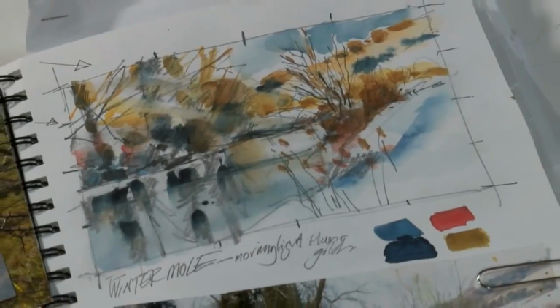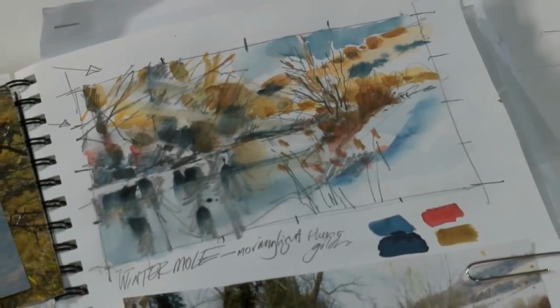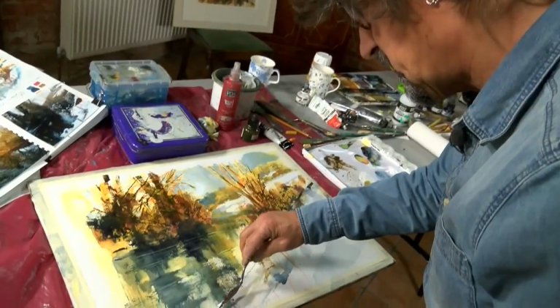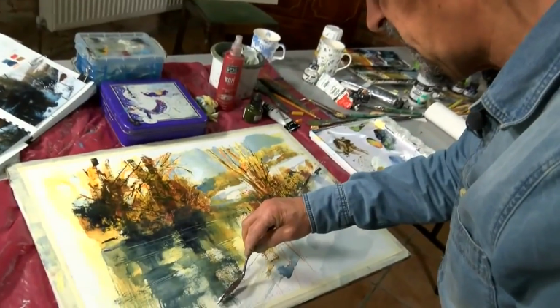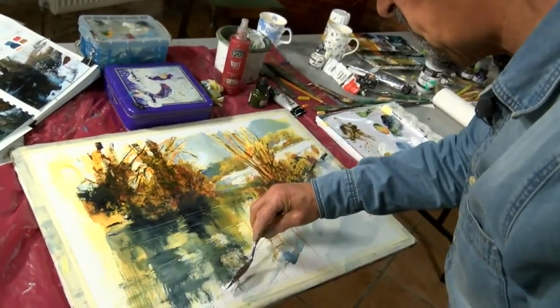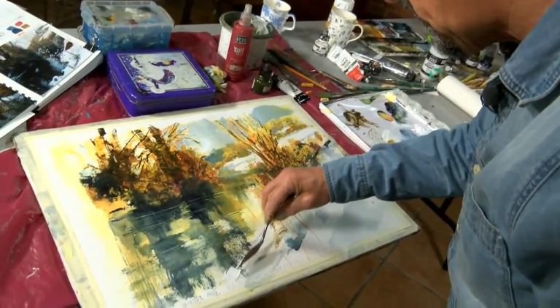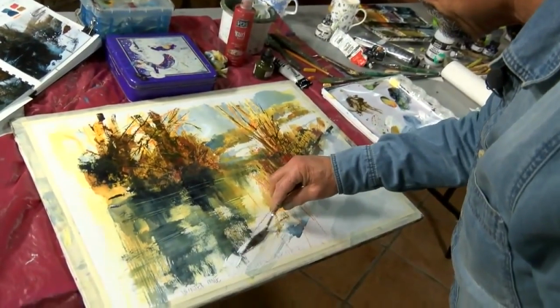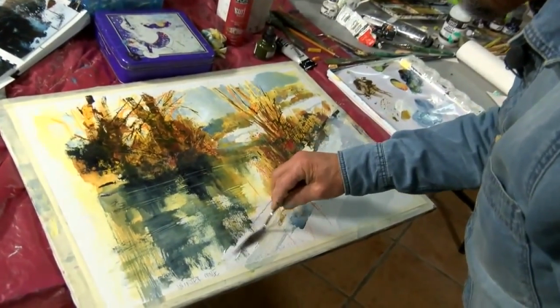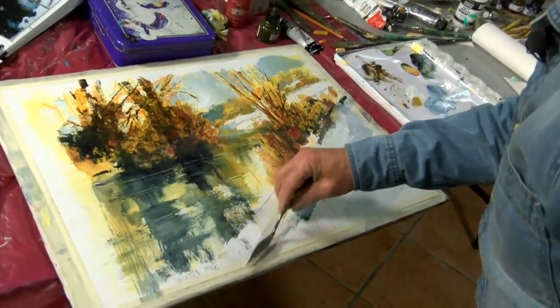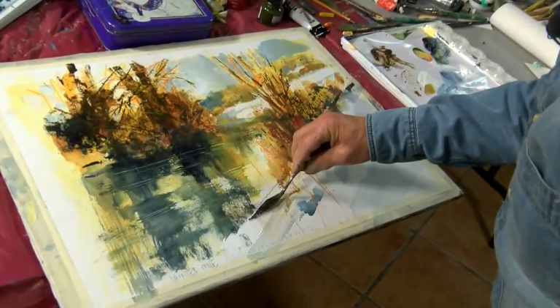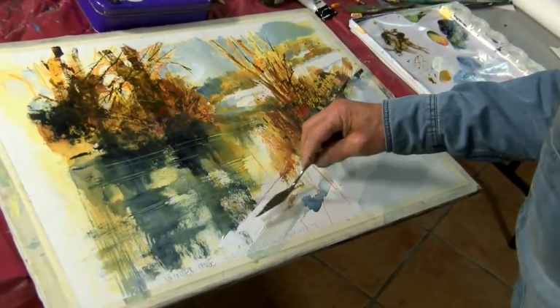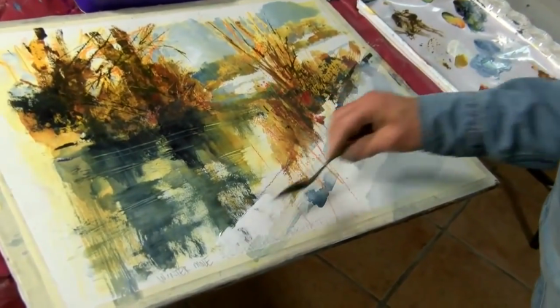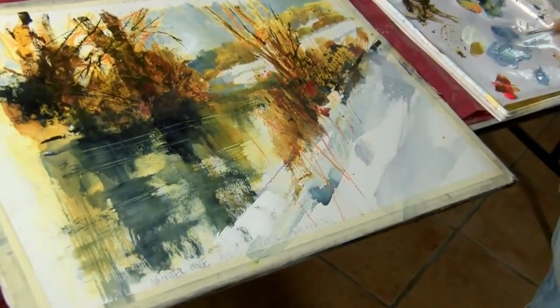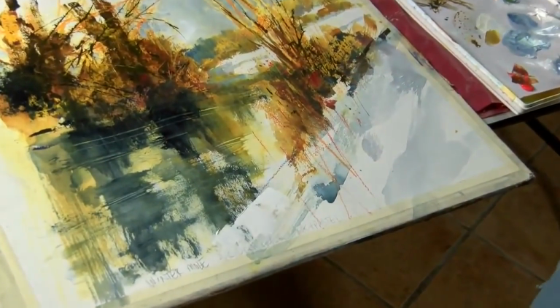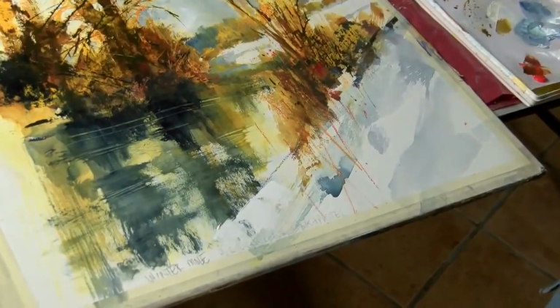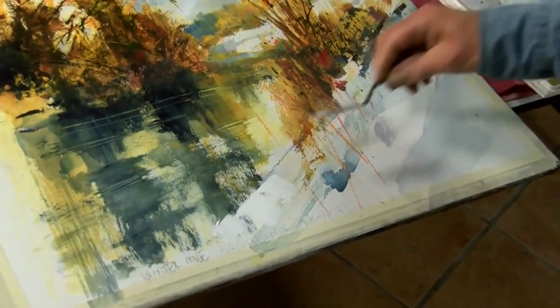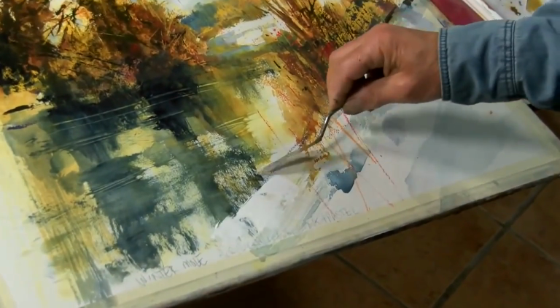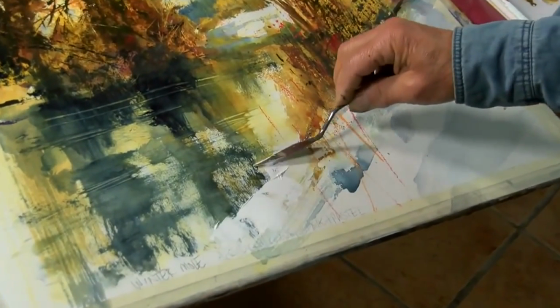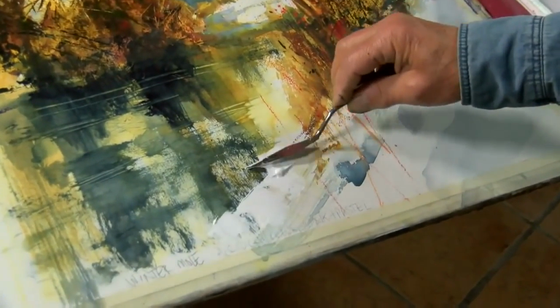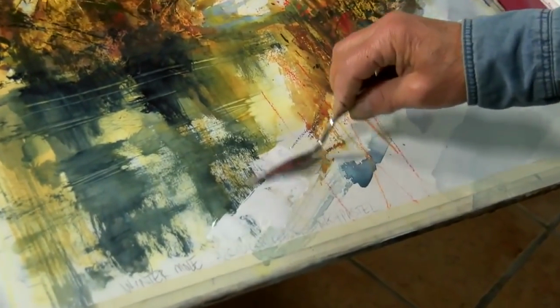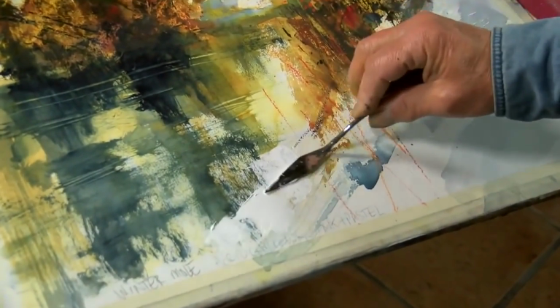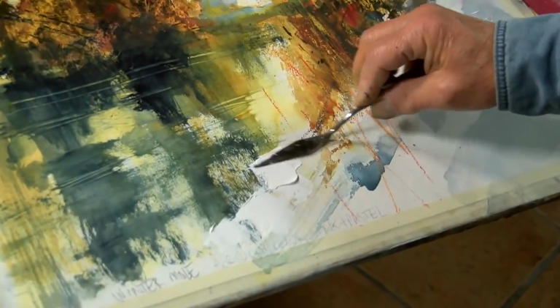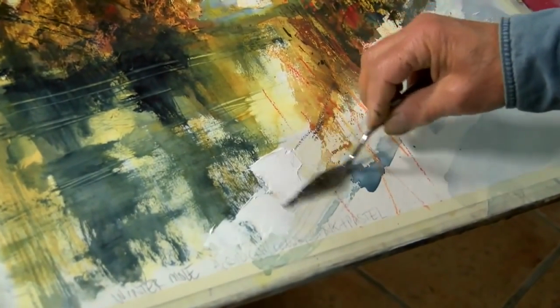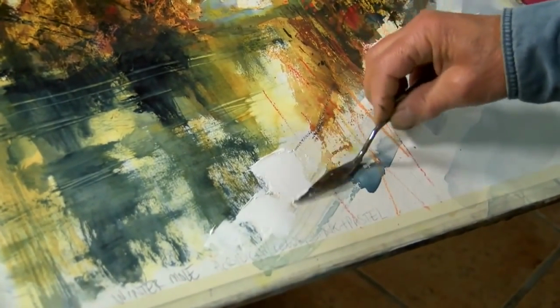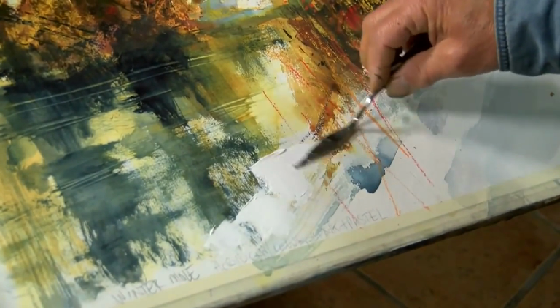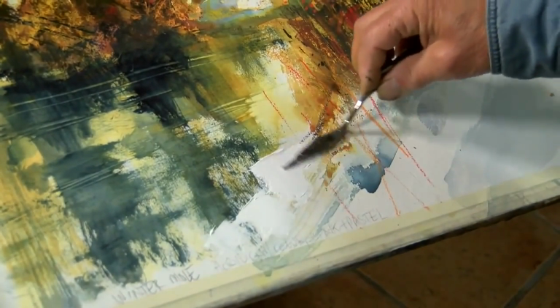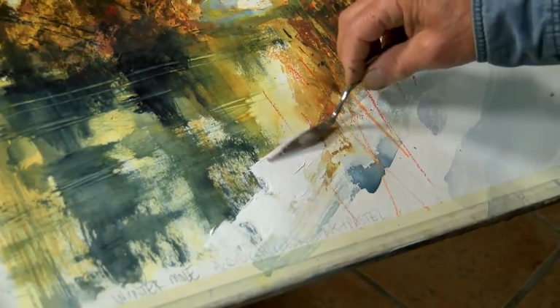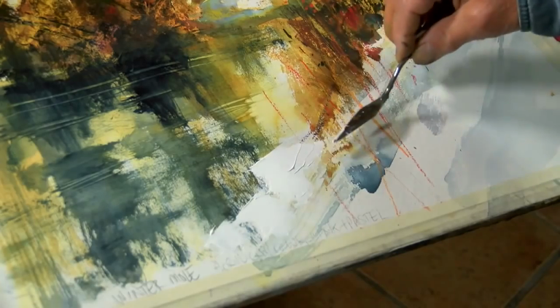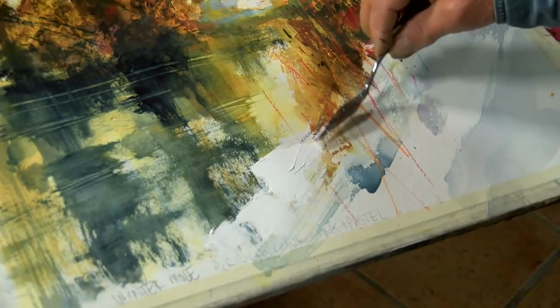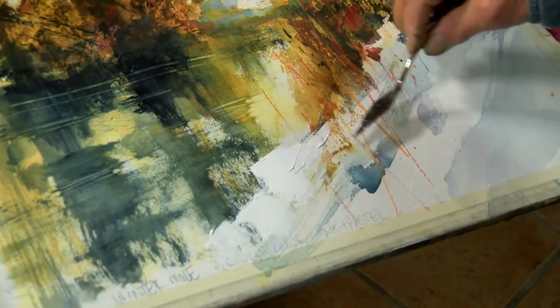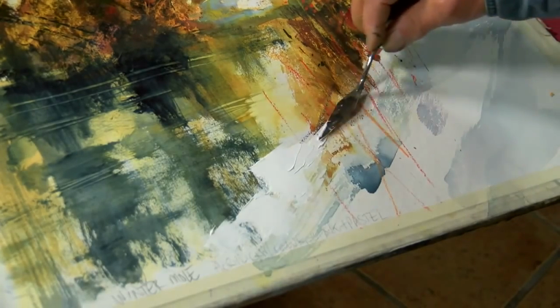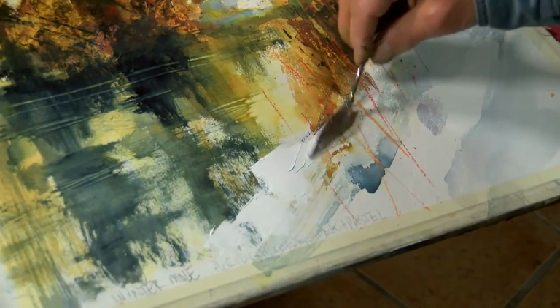I'm going to bring my bank into sharp contrast against that water there. So this is going on as thick as you like — it's like buttering toast here.